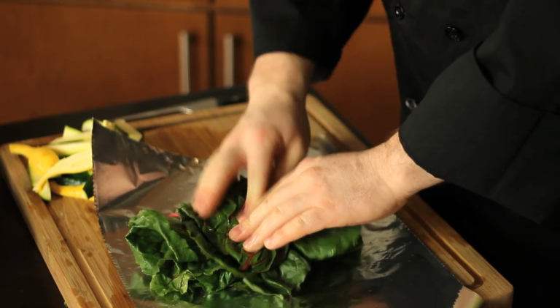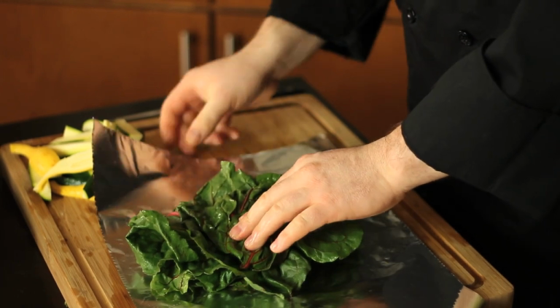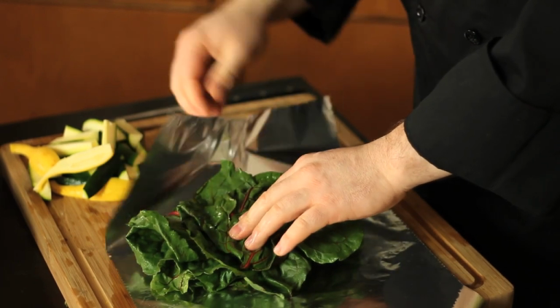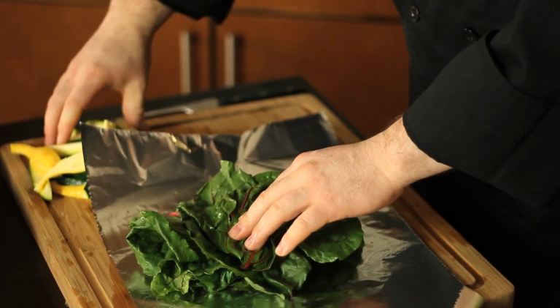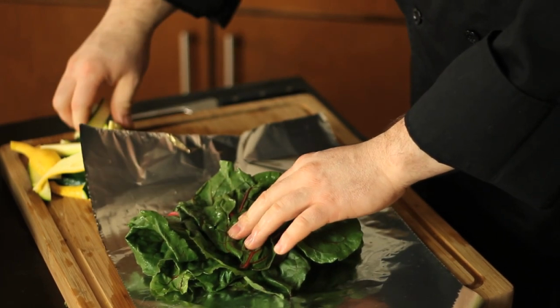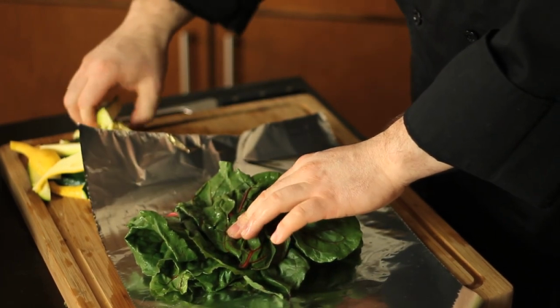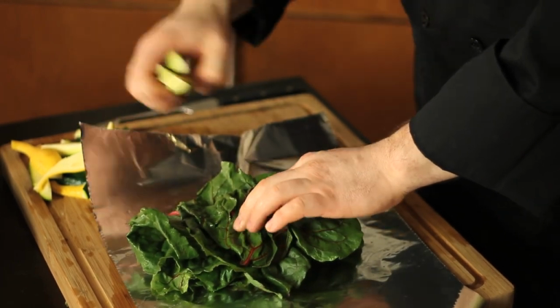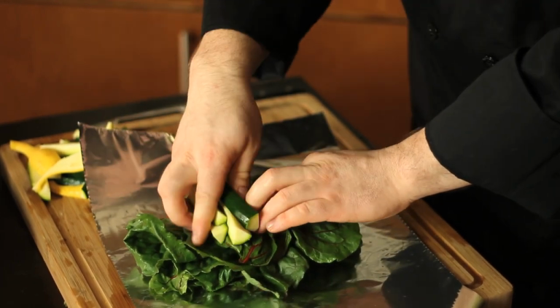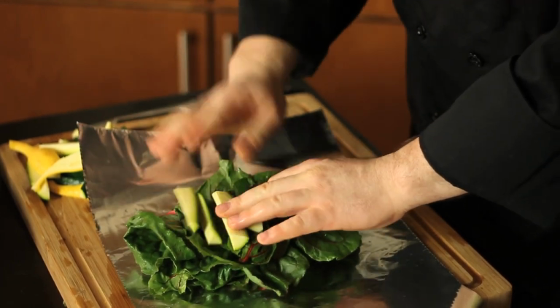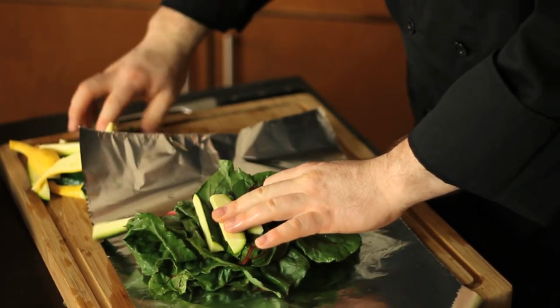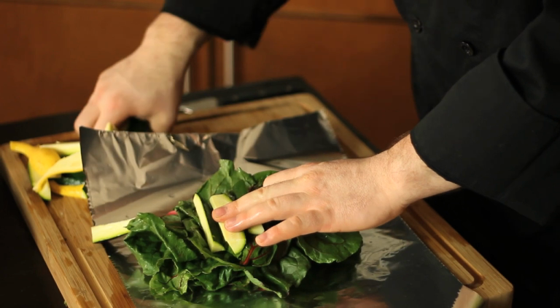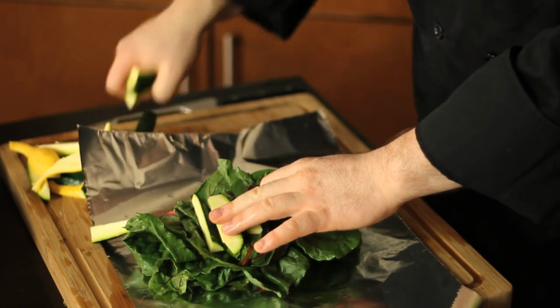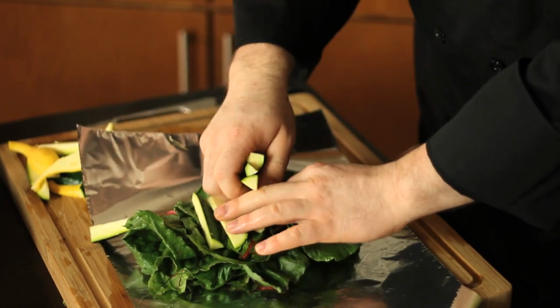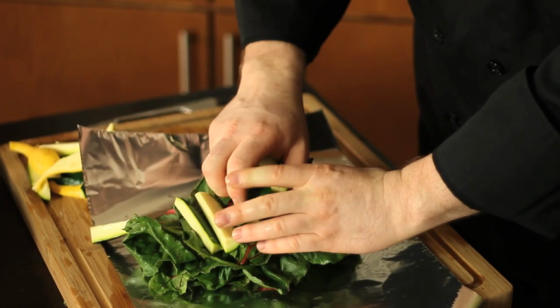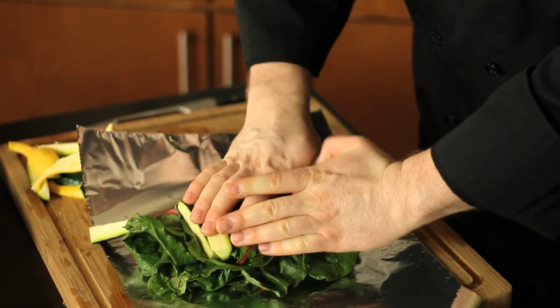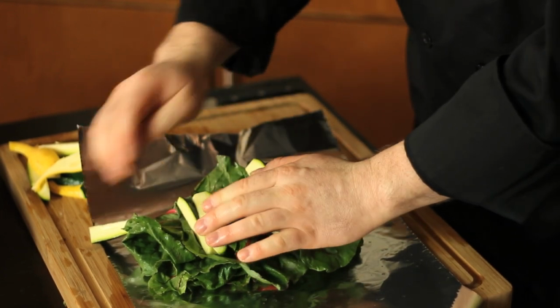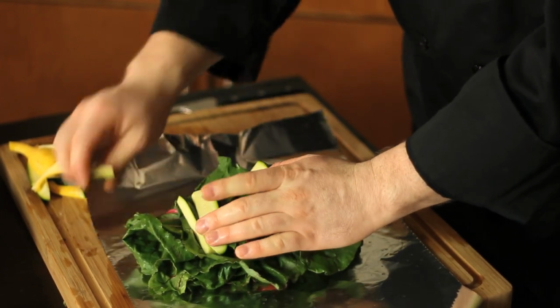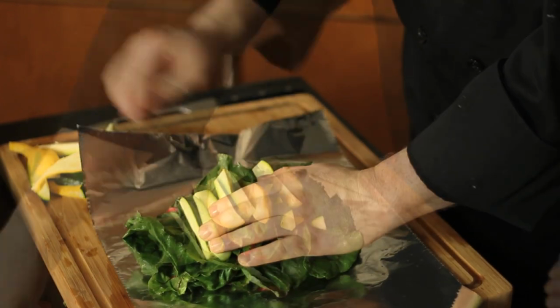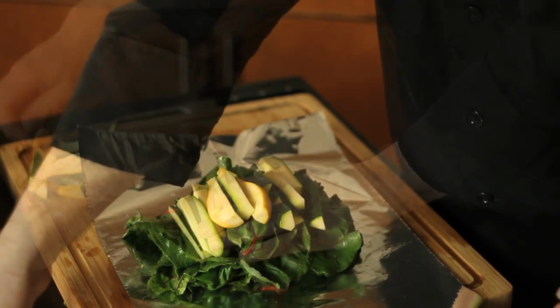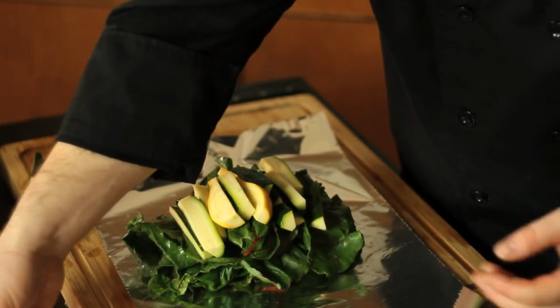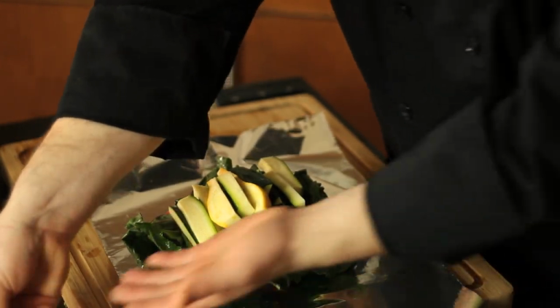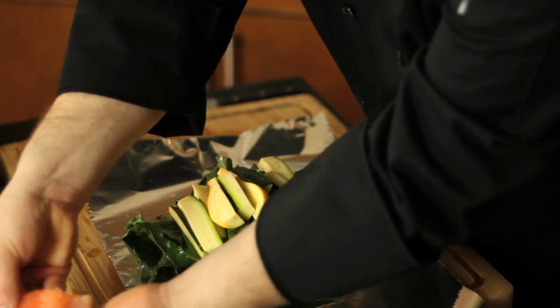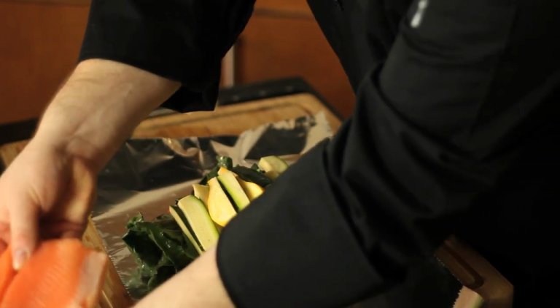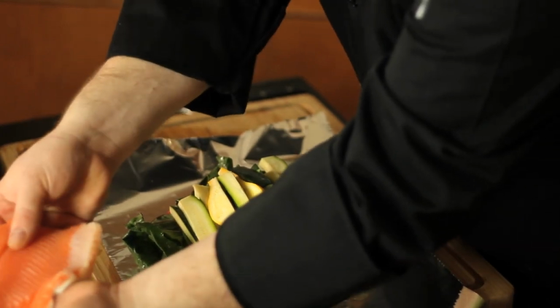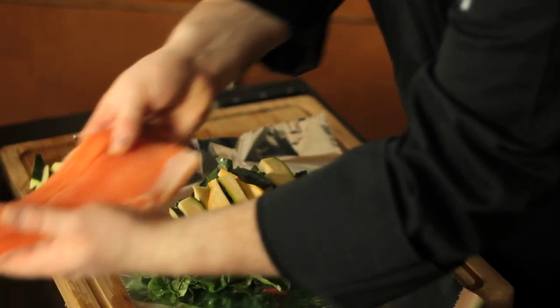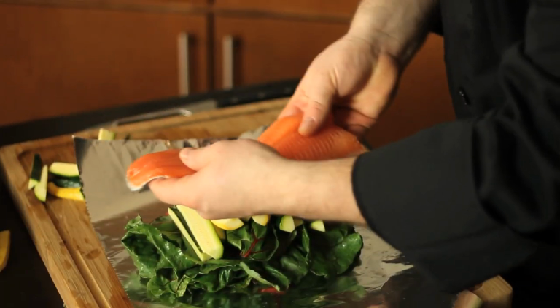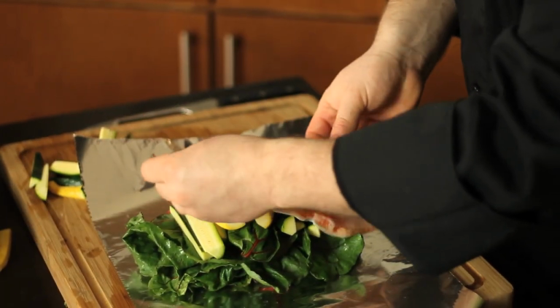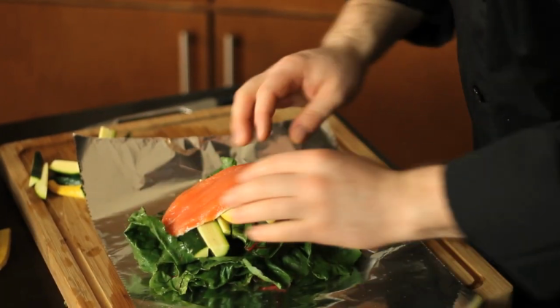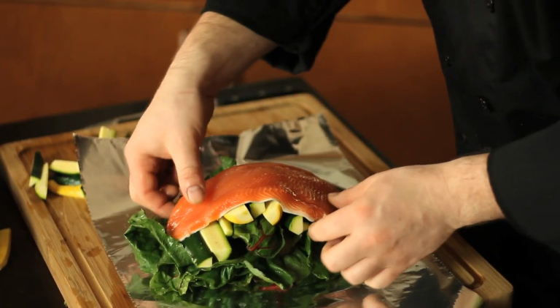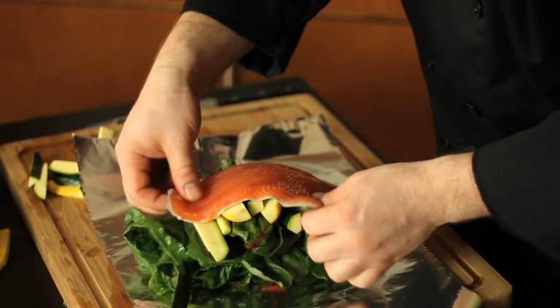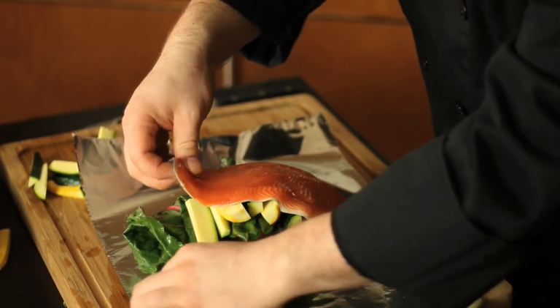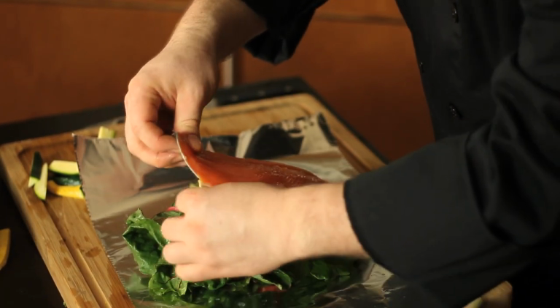Next up I'm going to make a layer of our squash — this isn't an exact science, it can all get plated later, so you're just piling this in. Then I'm going to take this gorgeous piece of ruby red trout and lay it down right over the top.